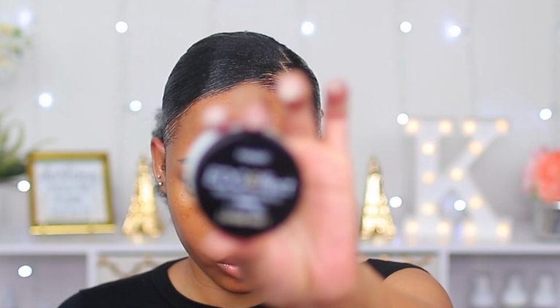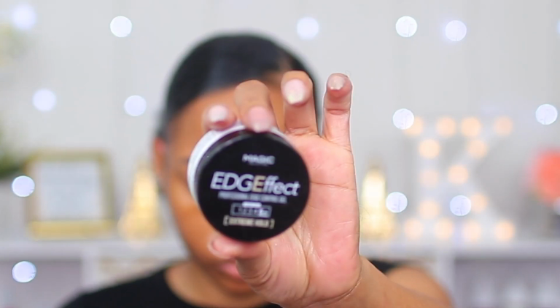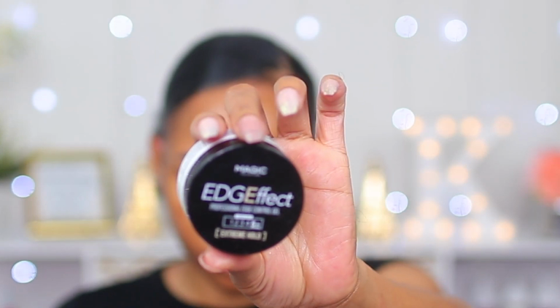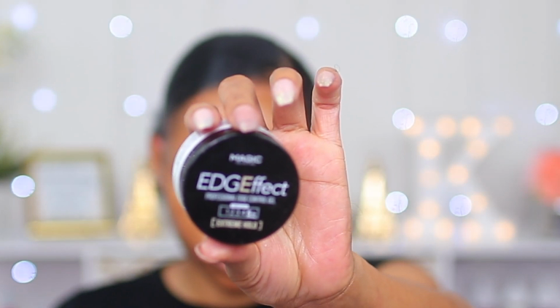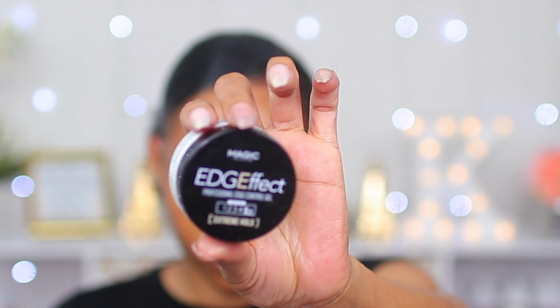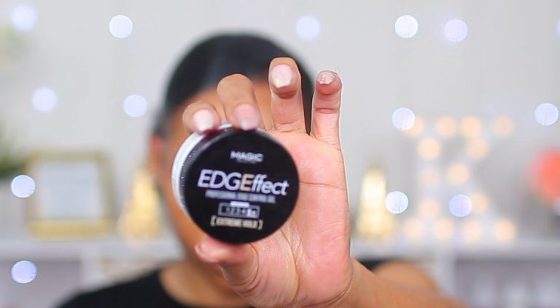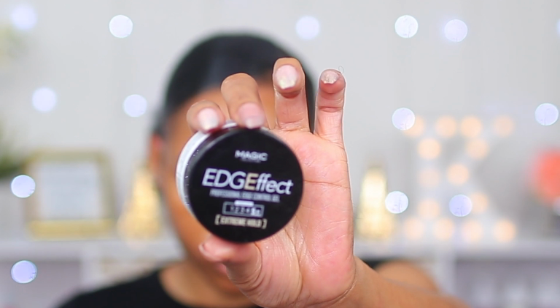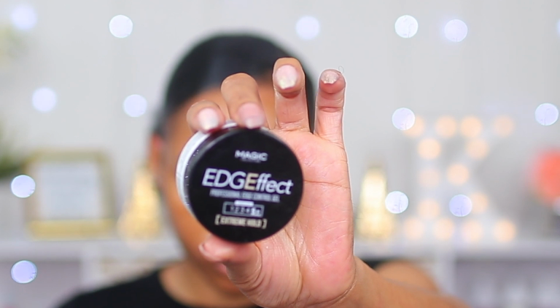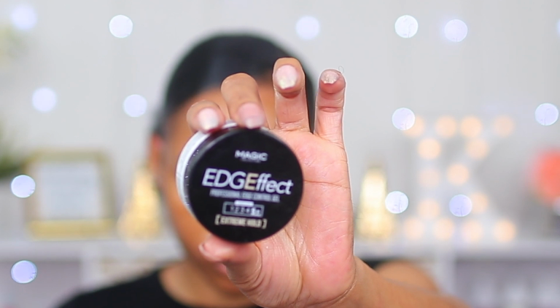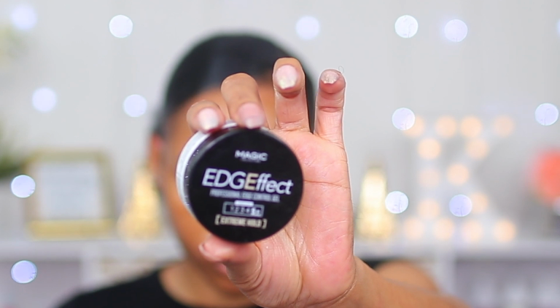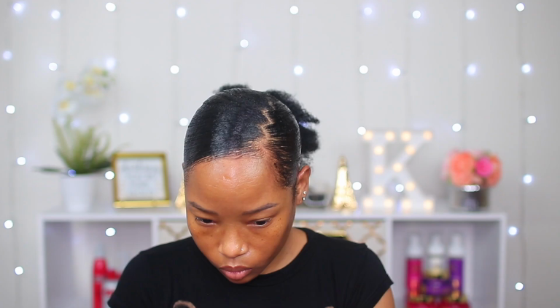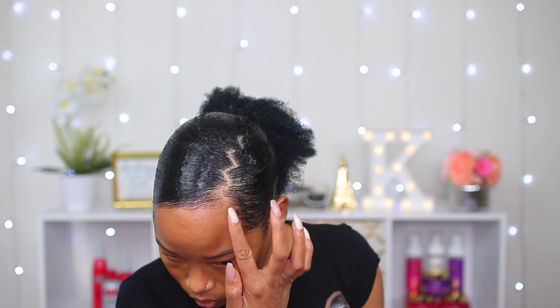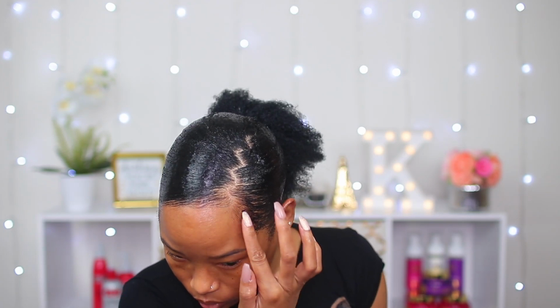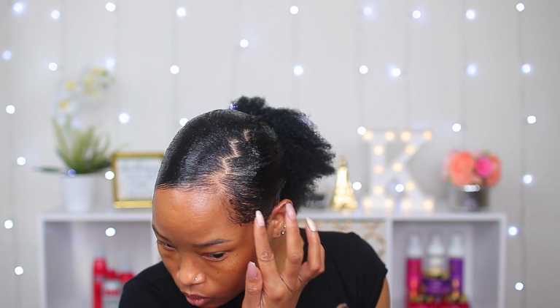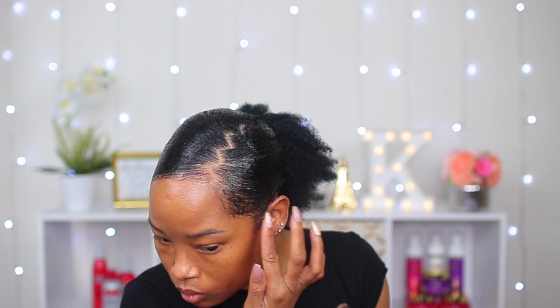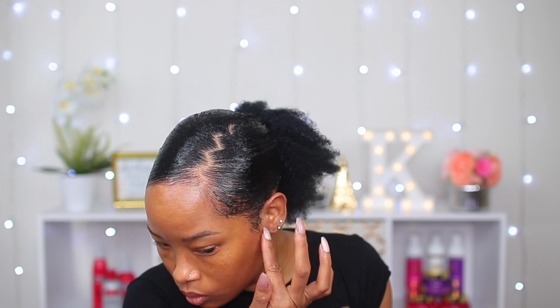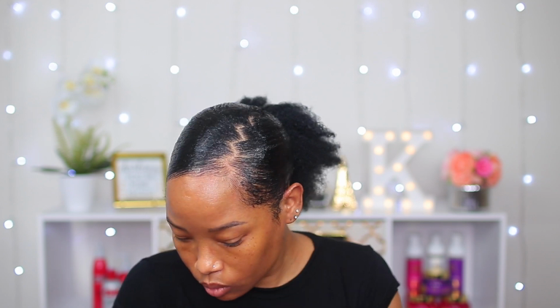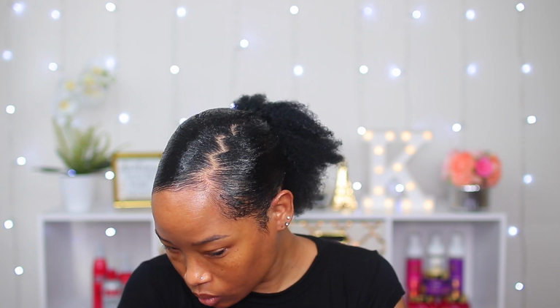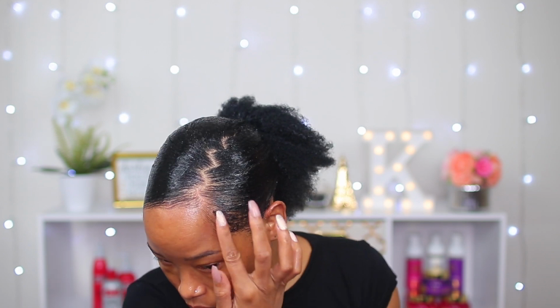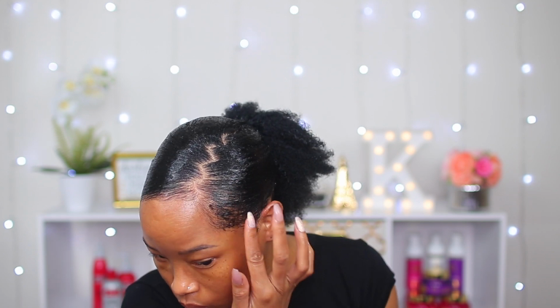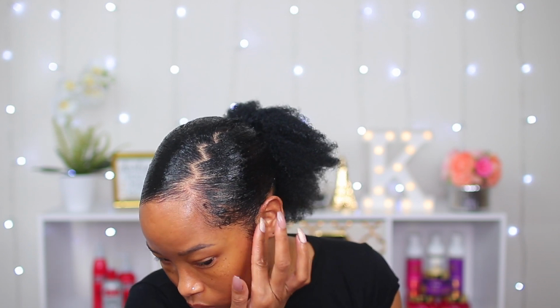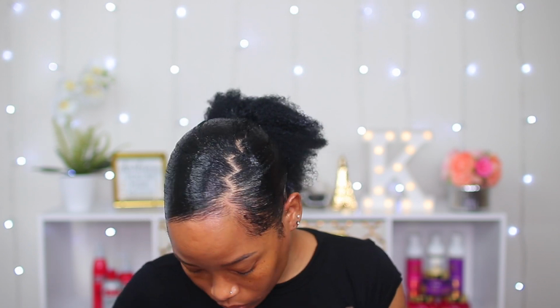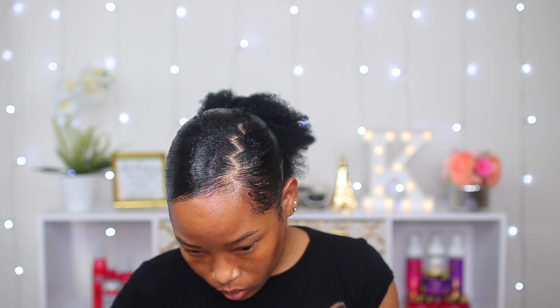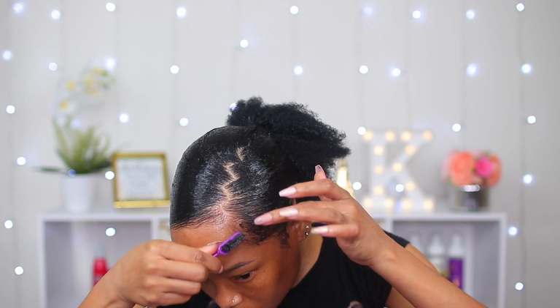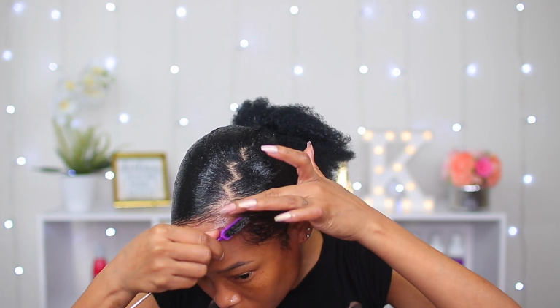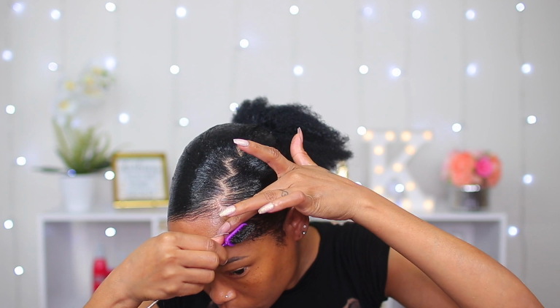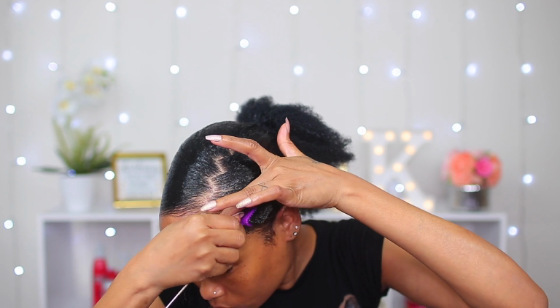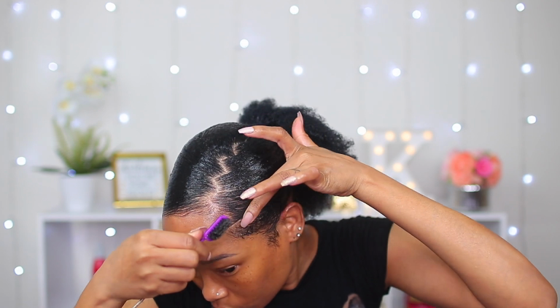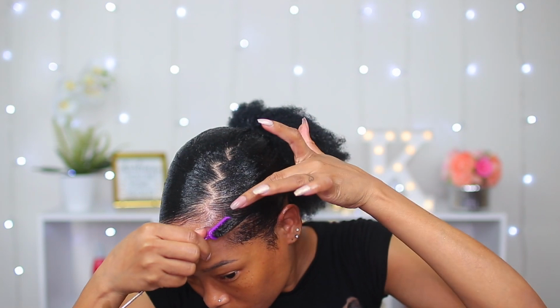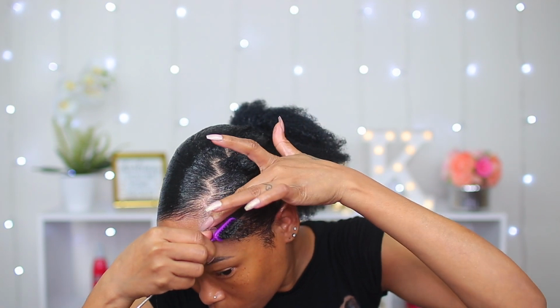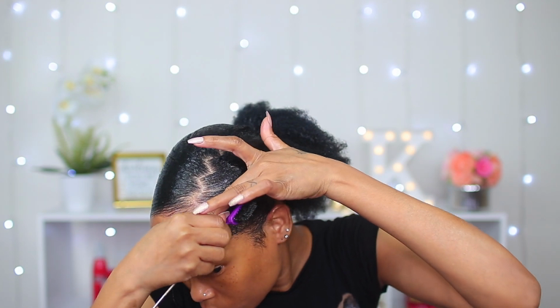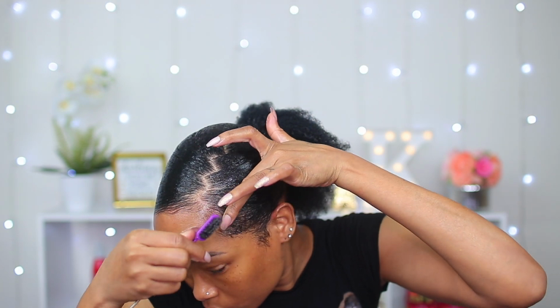Now I'm gonna use my edge control by Edge Effect to fix my edges, and that will complete this section of my hair. I really like the jam I use and this edge control — they really hold my hair in place.